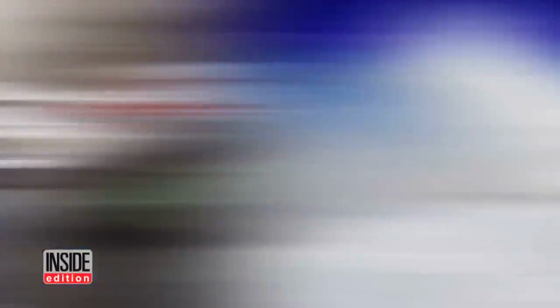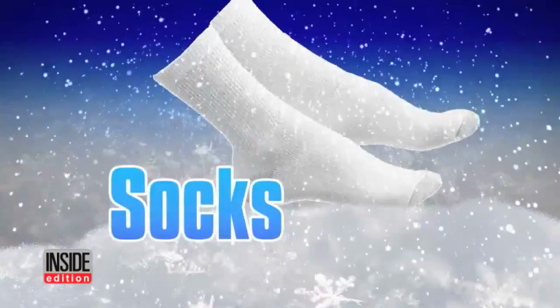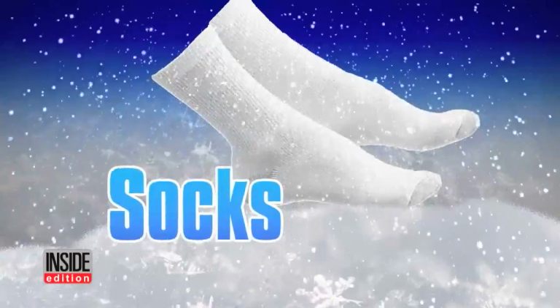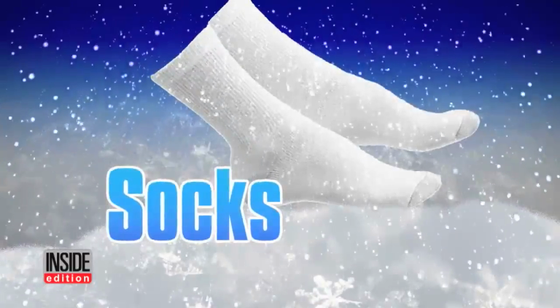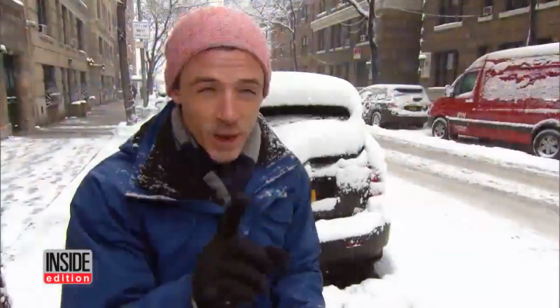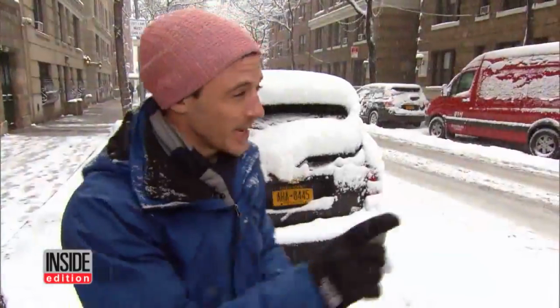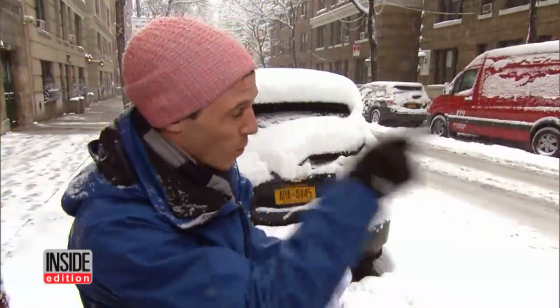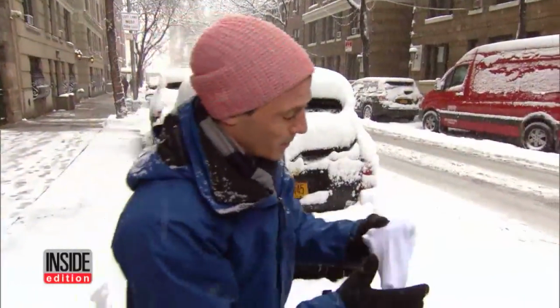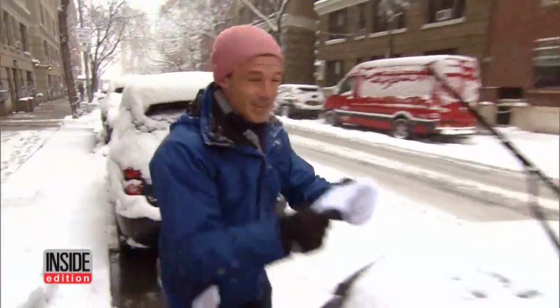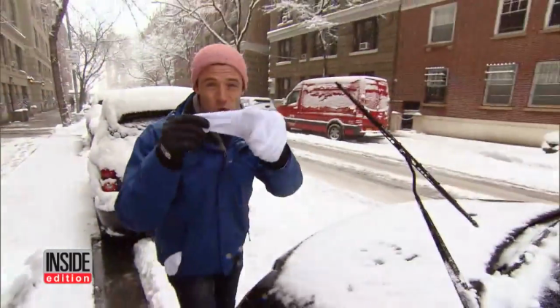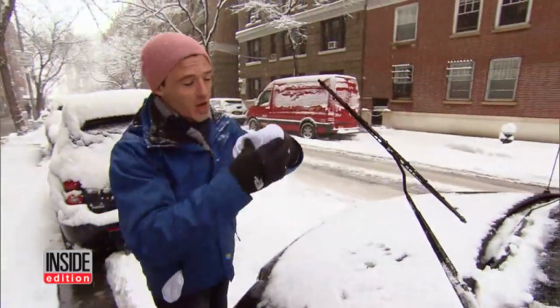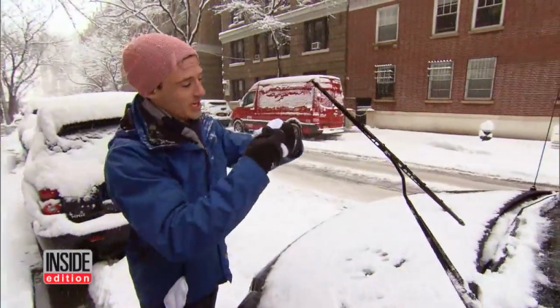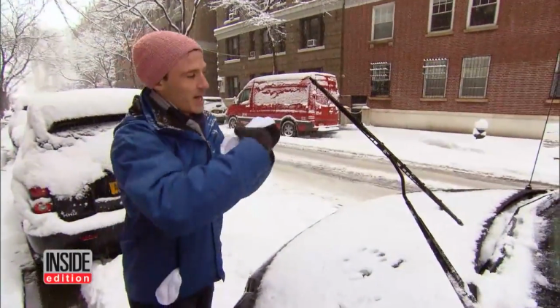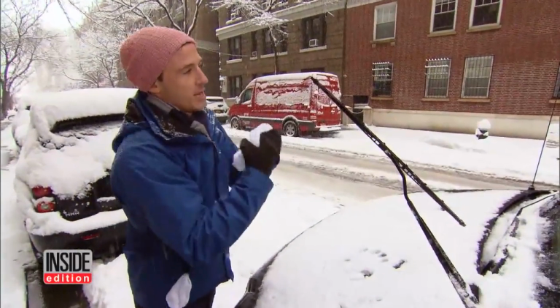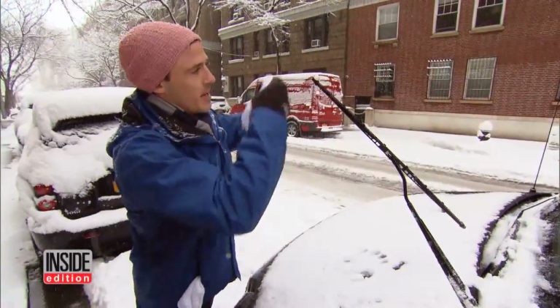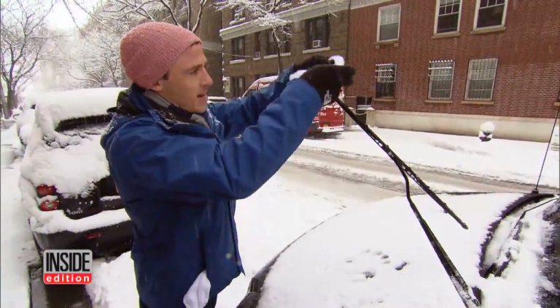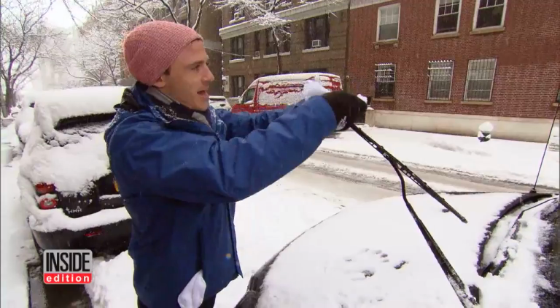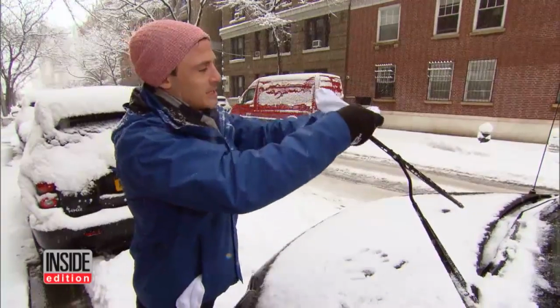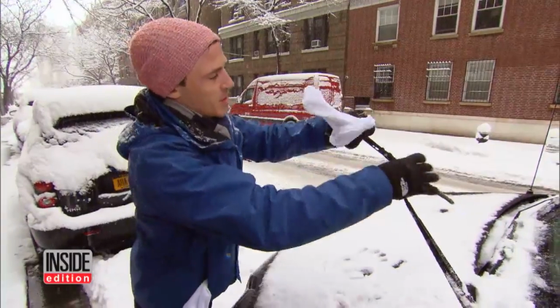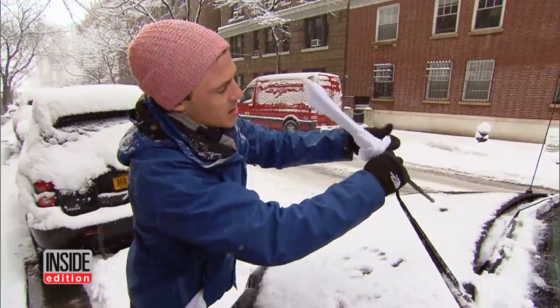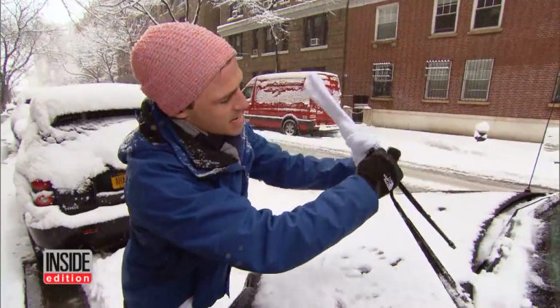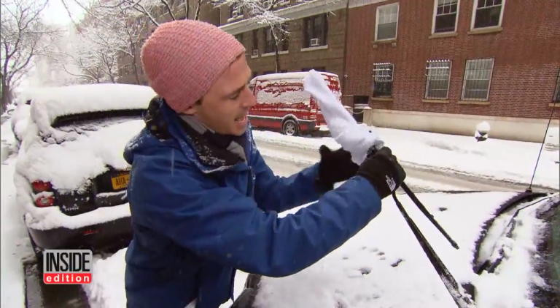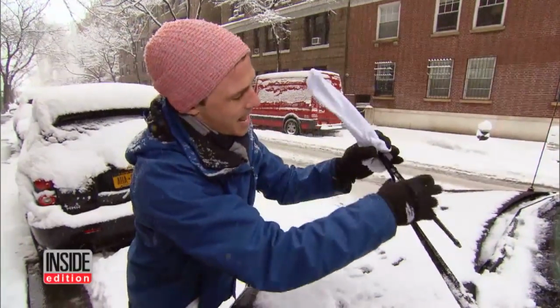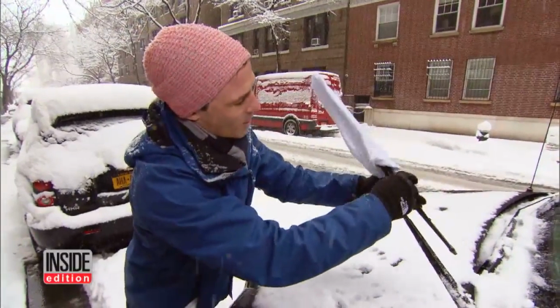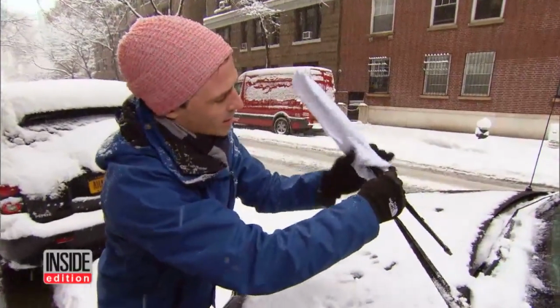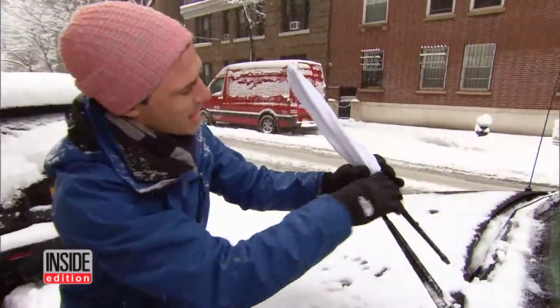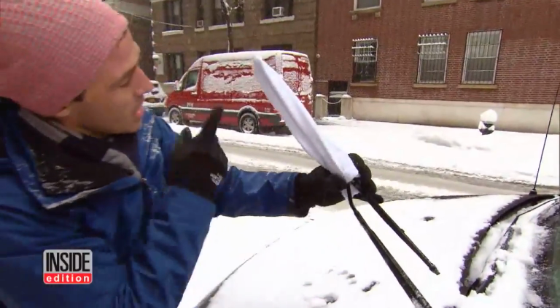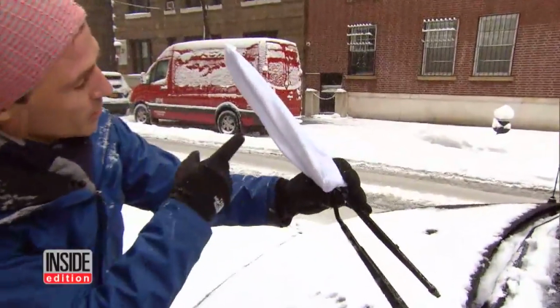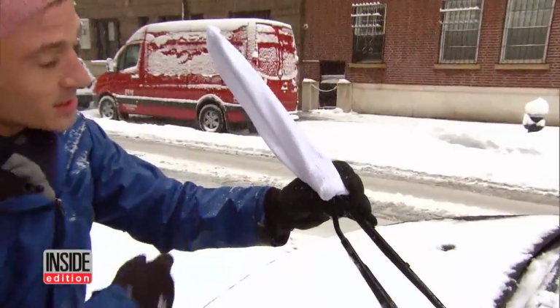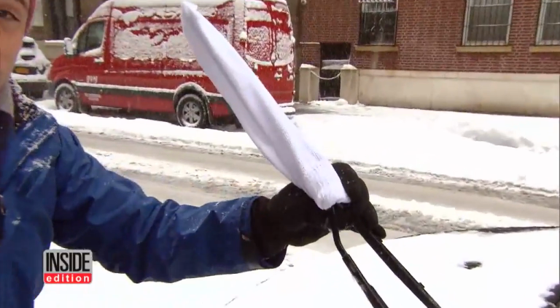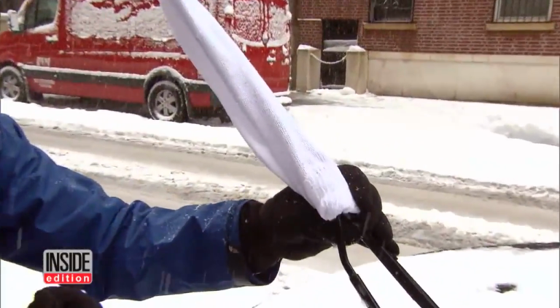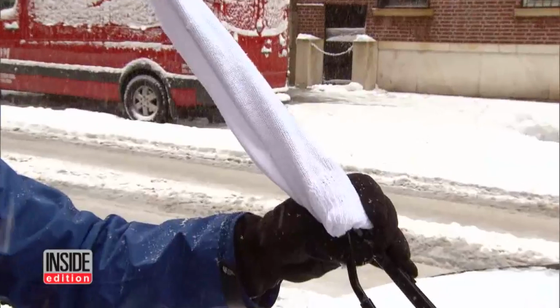And socks. One way to protect your wiper blades — tube socks. Check this out. You get the blade up in the air like that, you slip the sock on, and voila. Your blades are safe from the ice and snow.